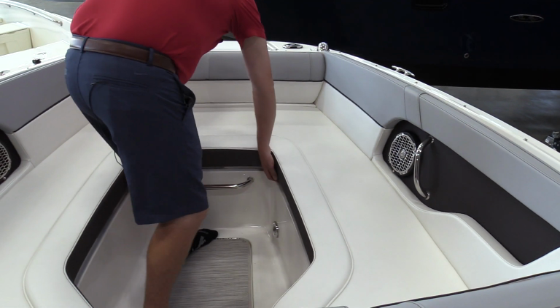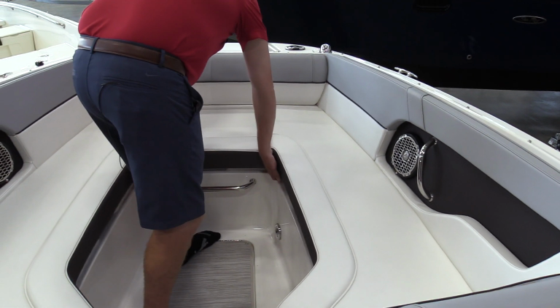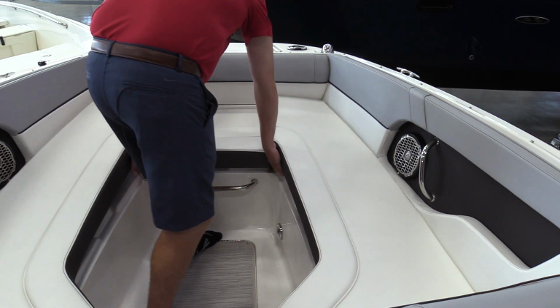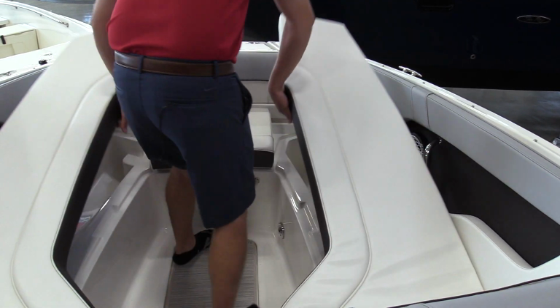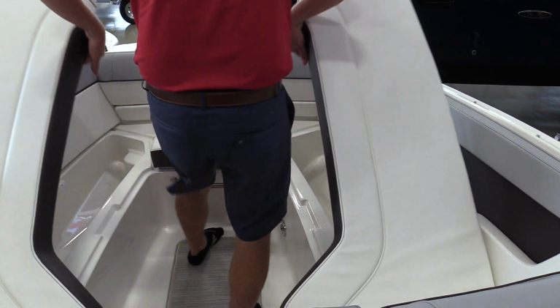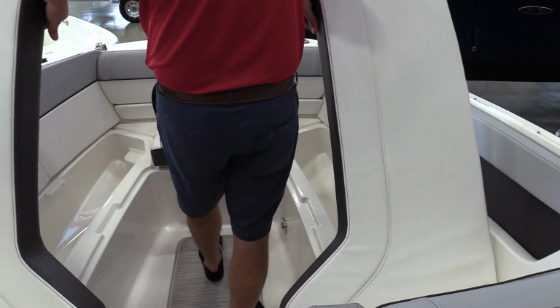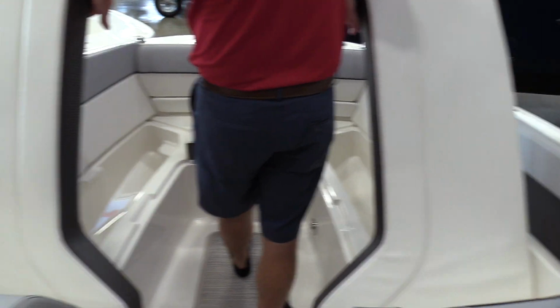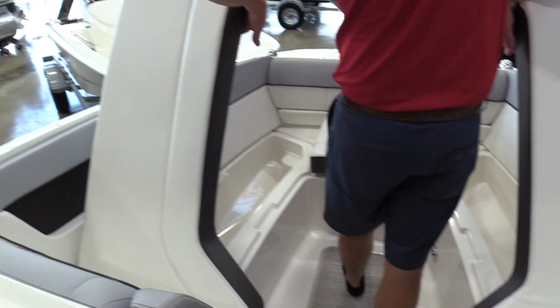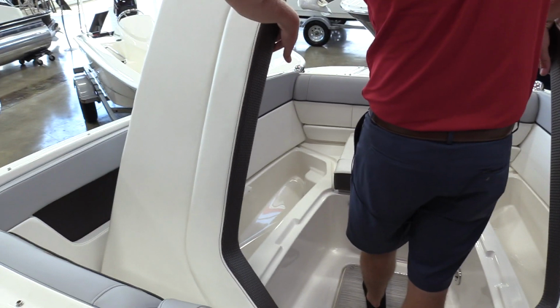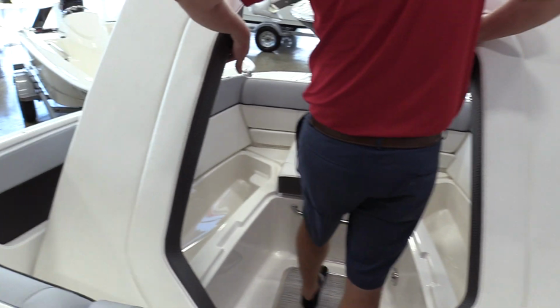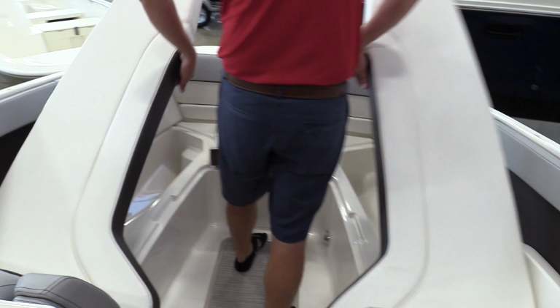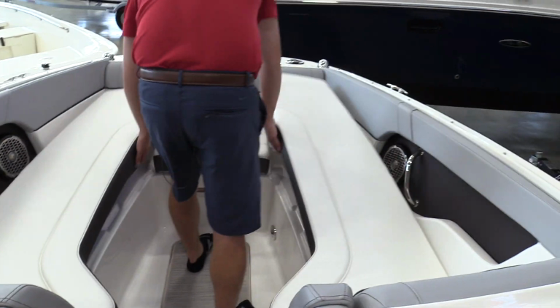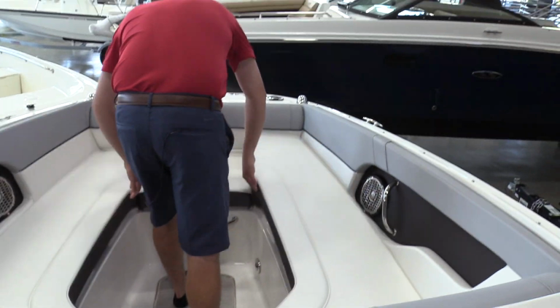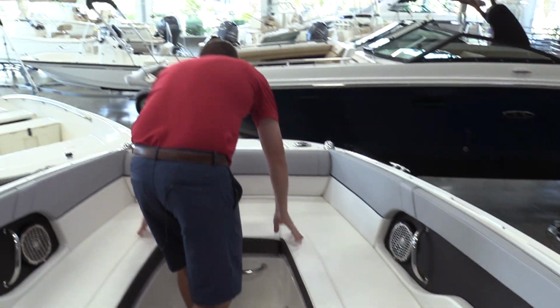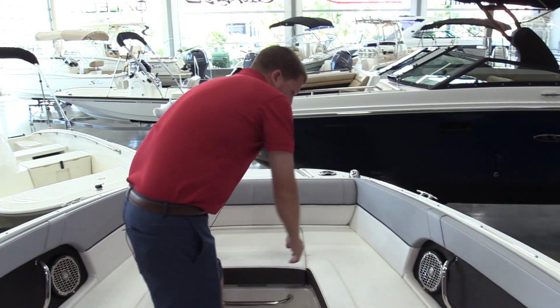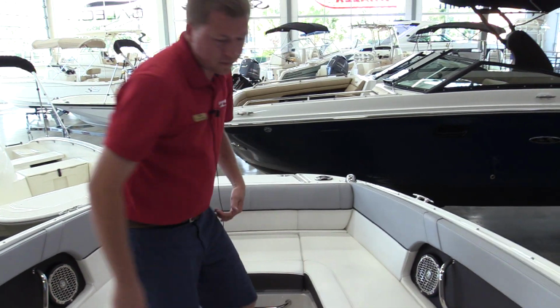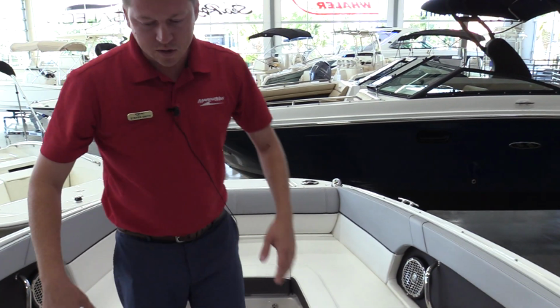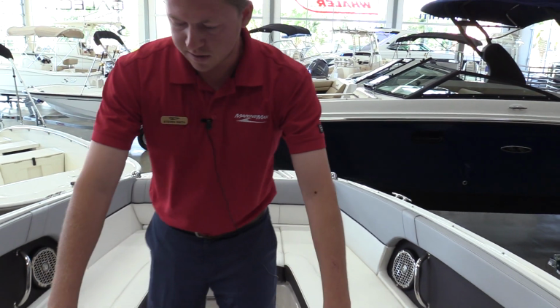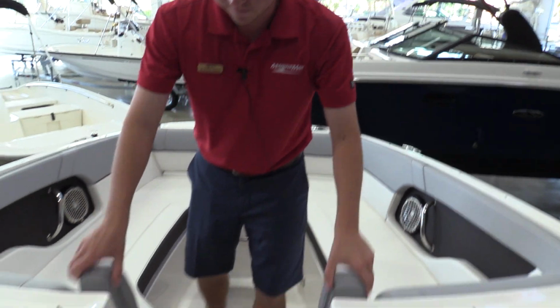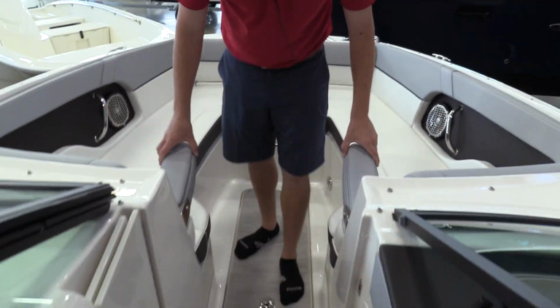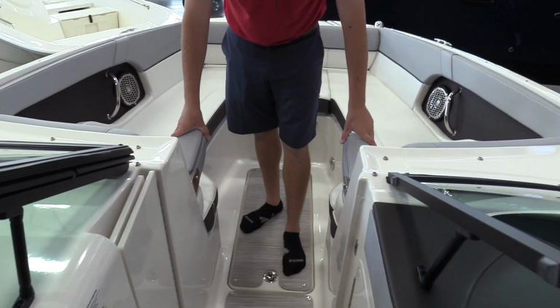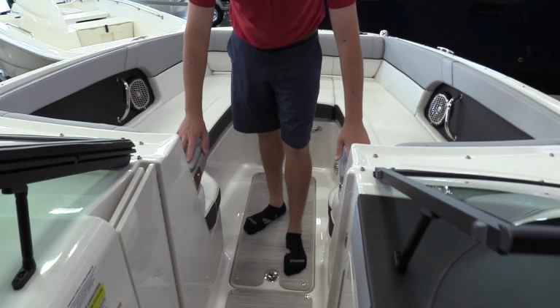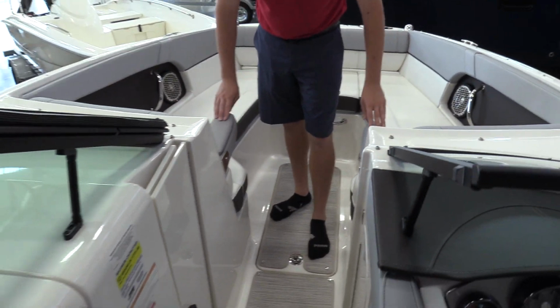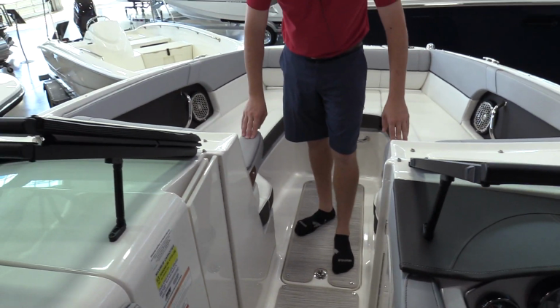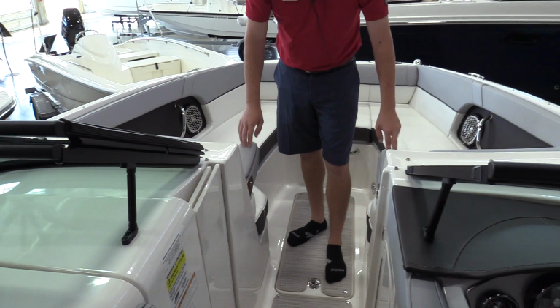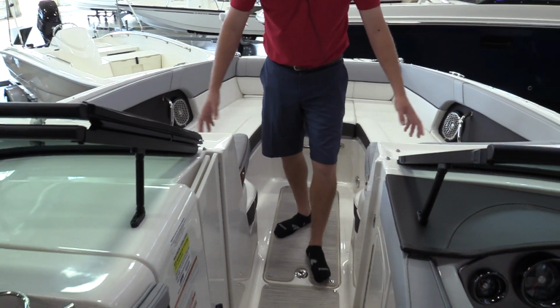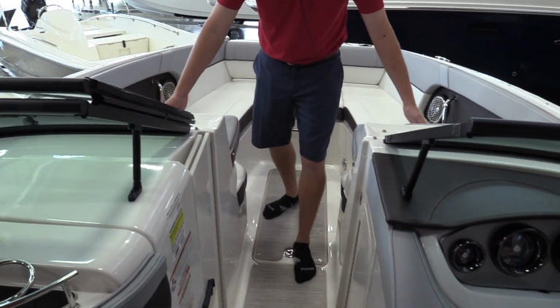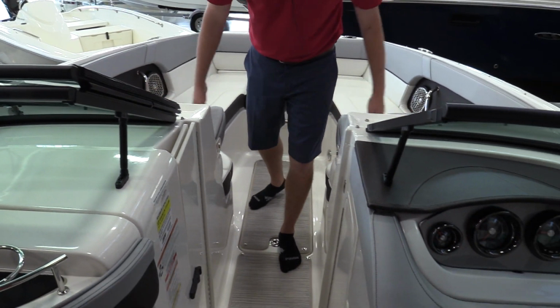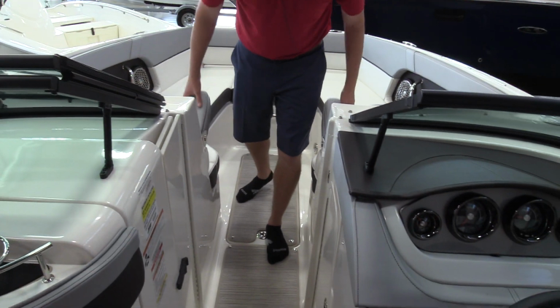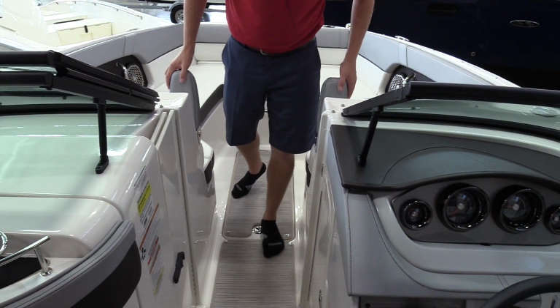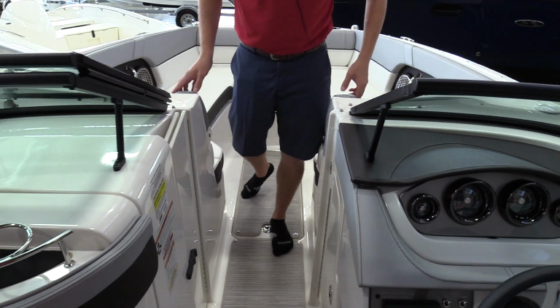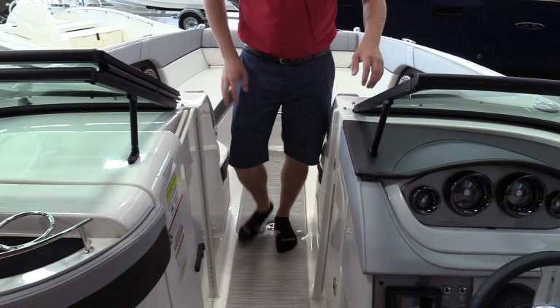You've got two storage compartments here that are actually insulated coolers on hinges that drain overboard, as well as some nice features in the Sundeck series including drop down armrests and diamond stitching in the upholstery.